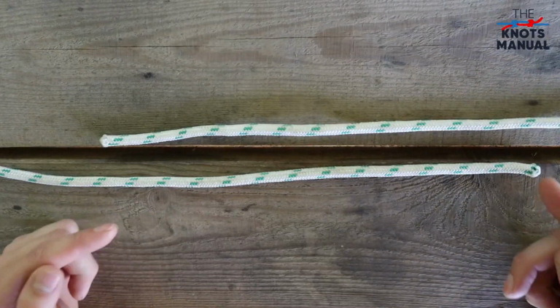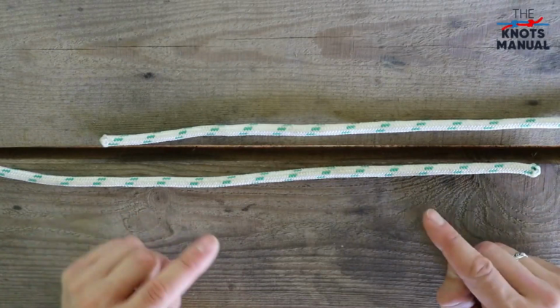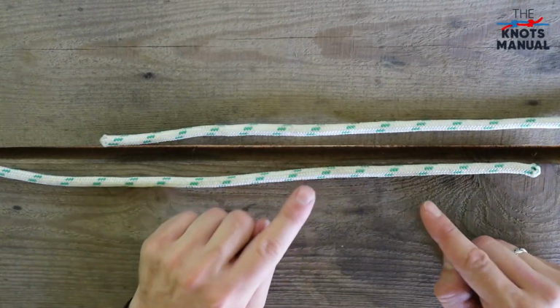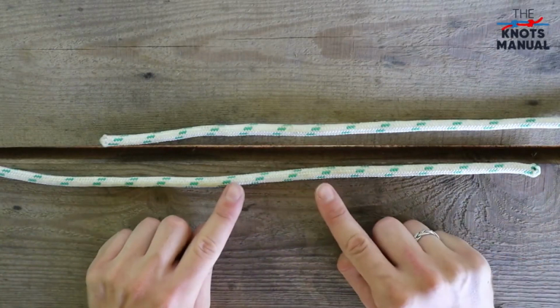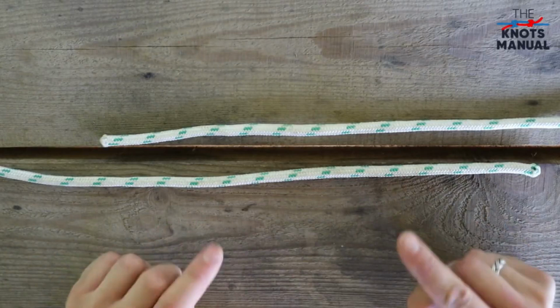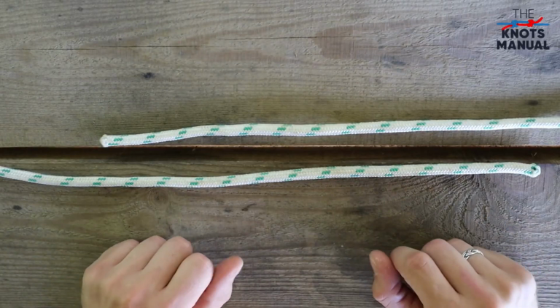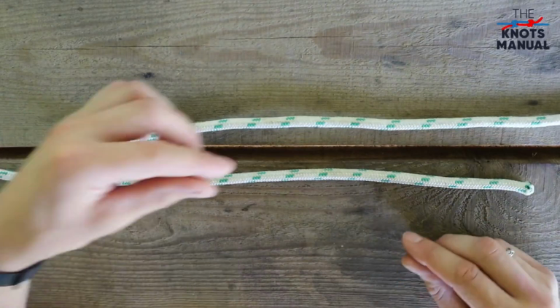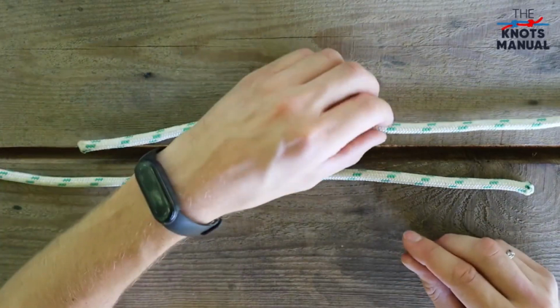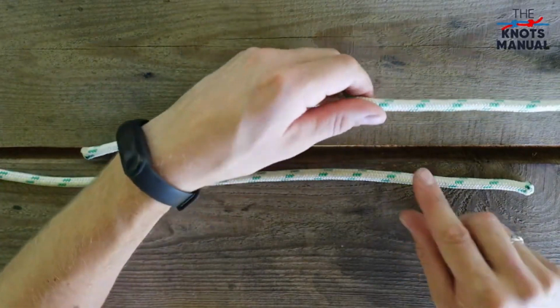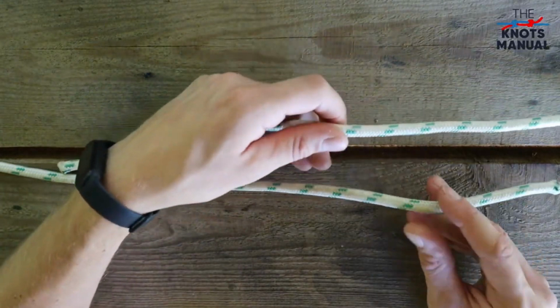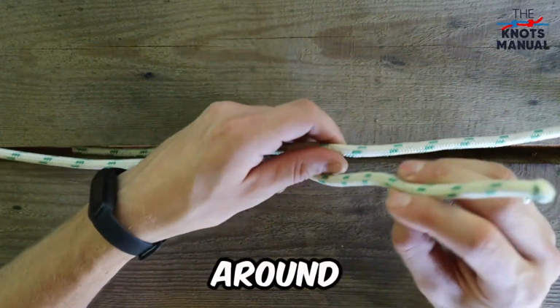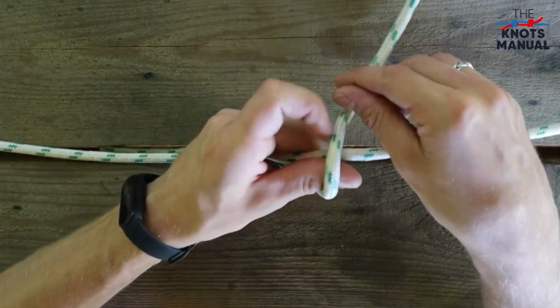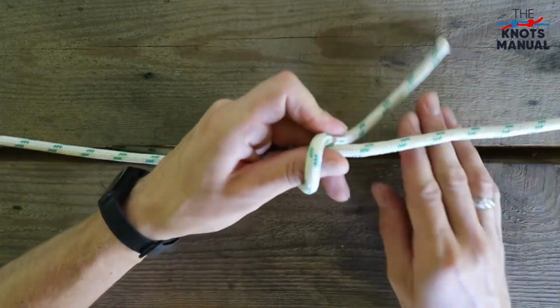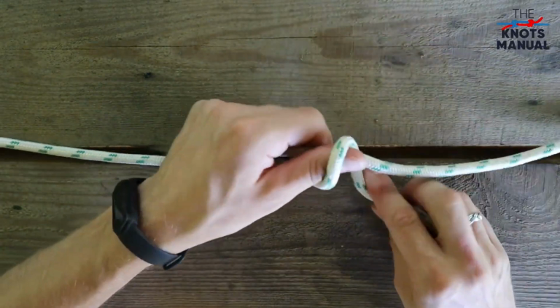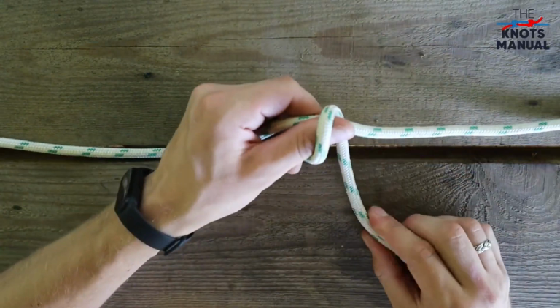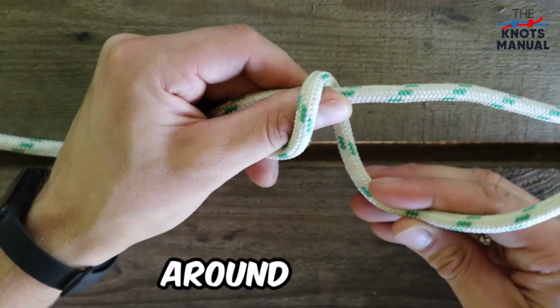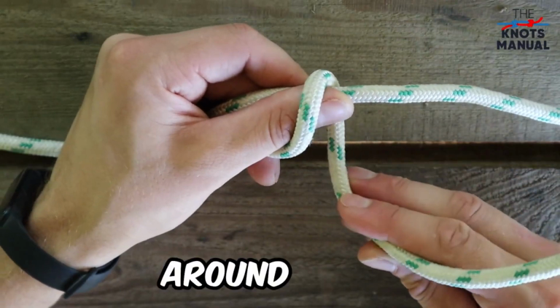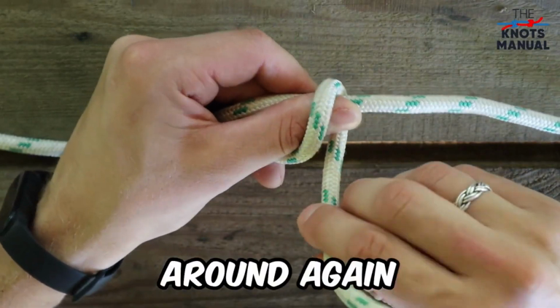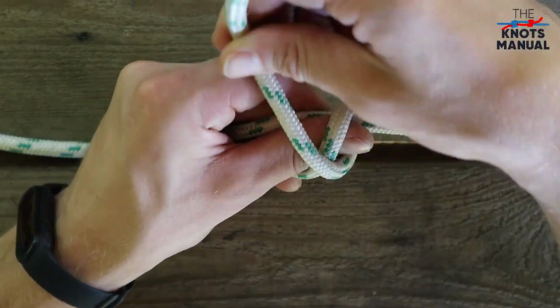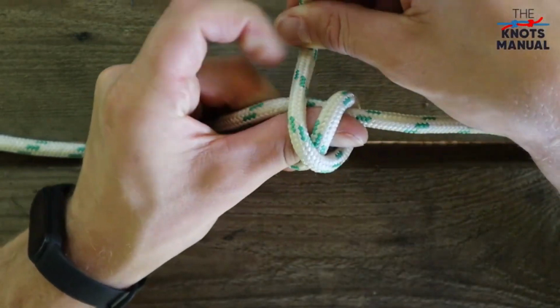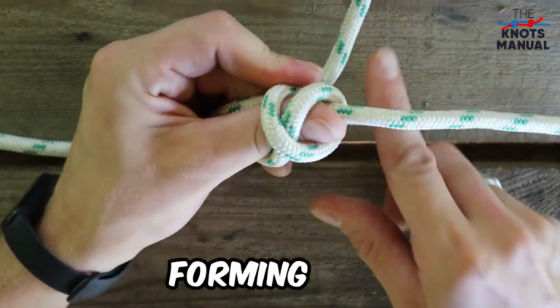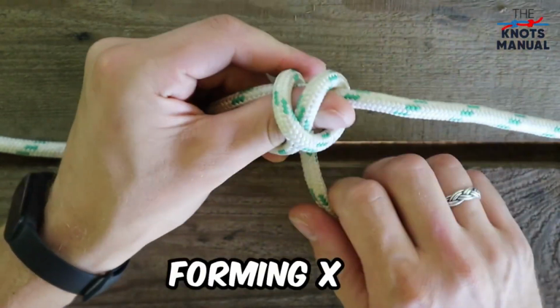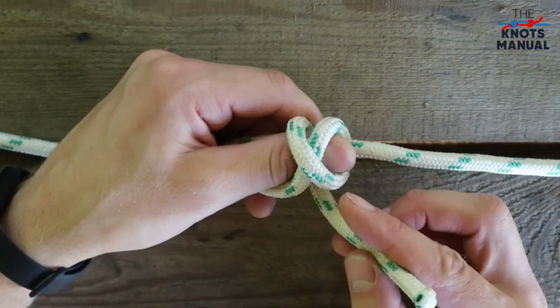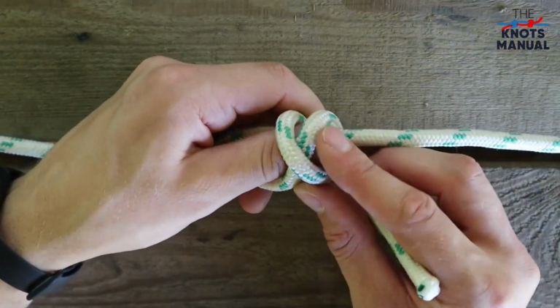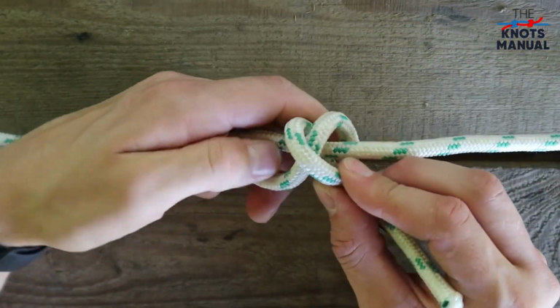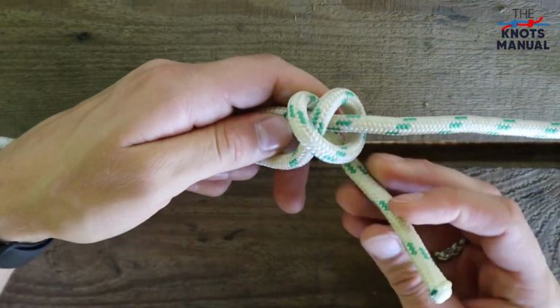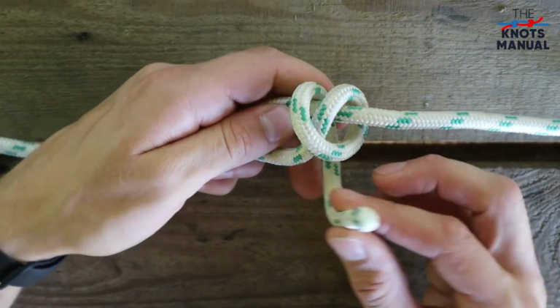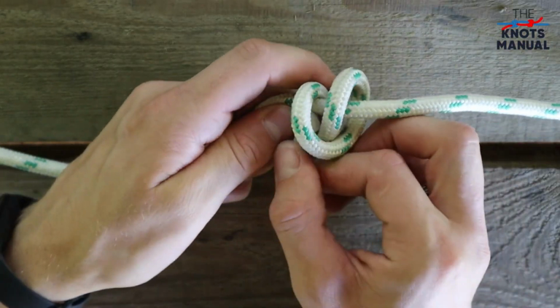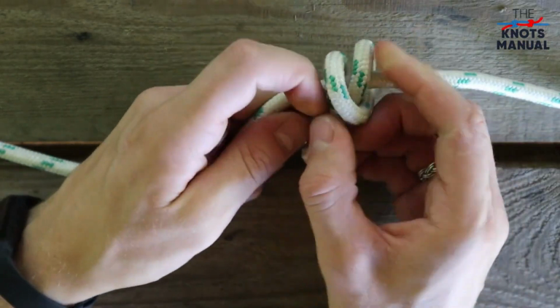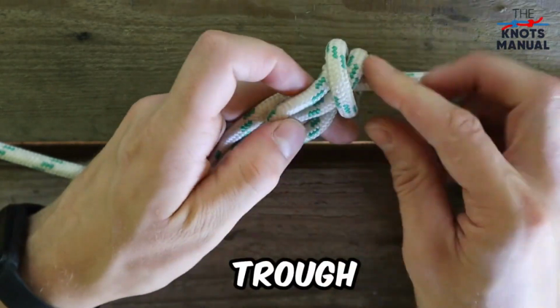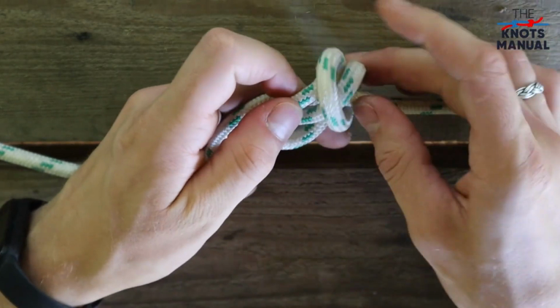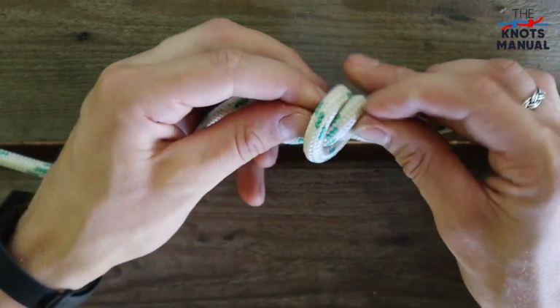Start by placing the ends of each rope next to each other. Put your thumb on the first rope and go around it with the second one. Now go around it once again, this time forming an X. Finally, take out your thumb and pass the working end through both of these loops.